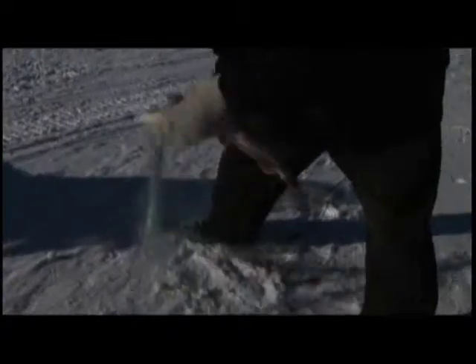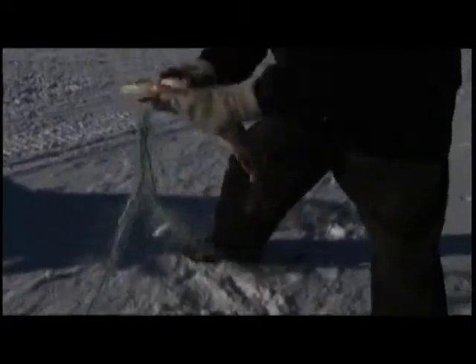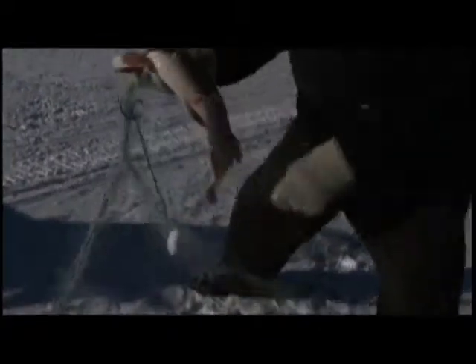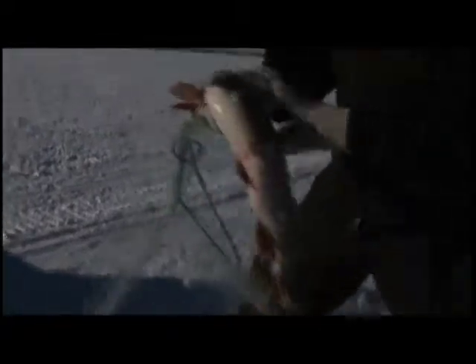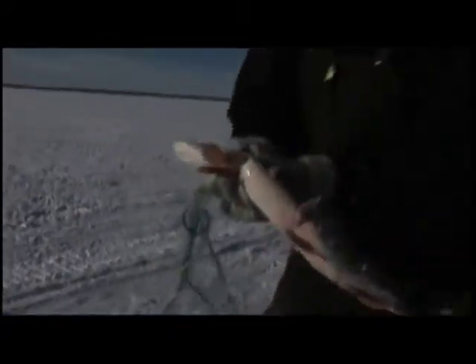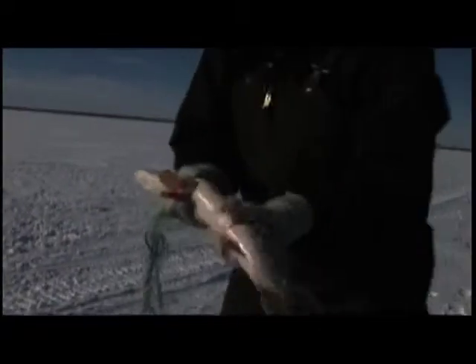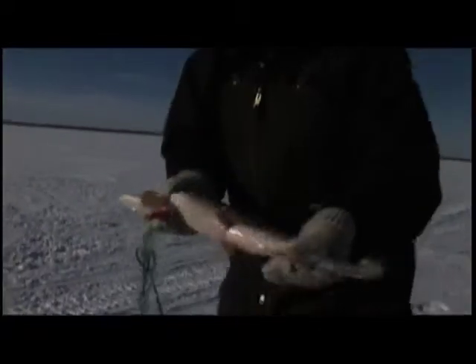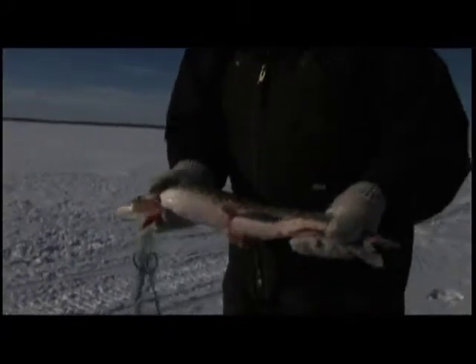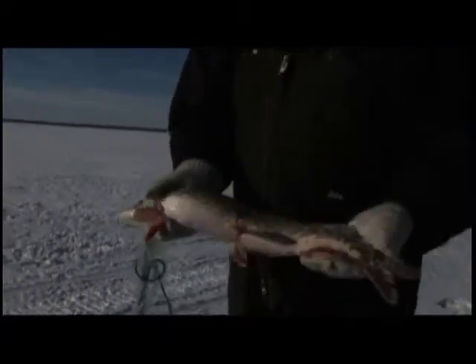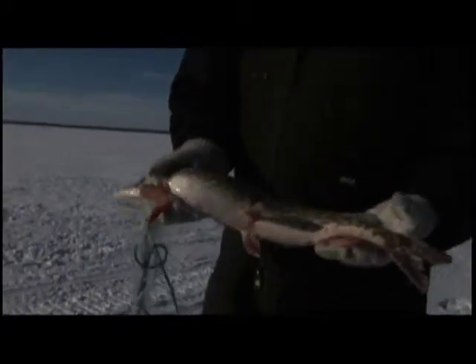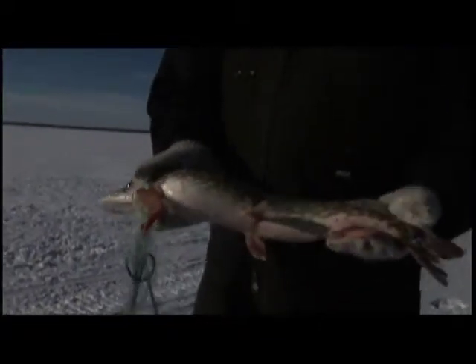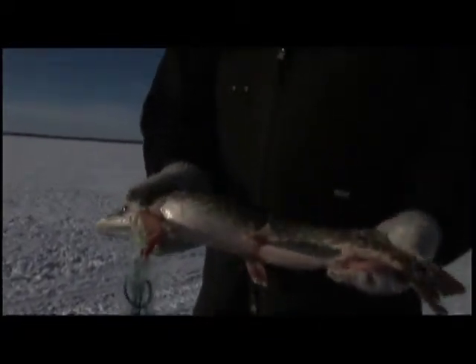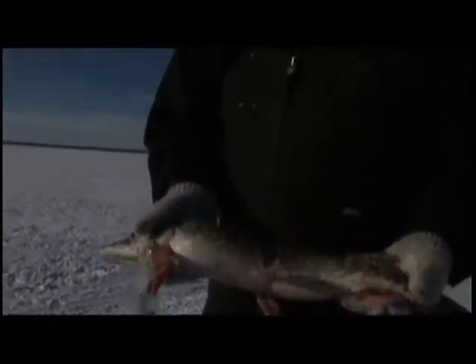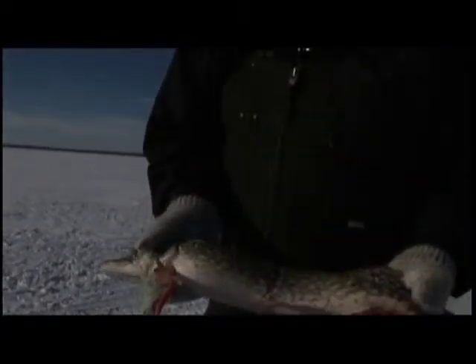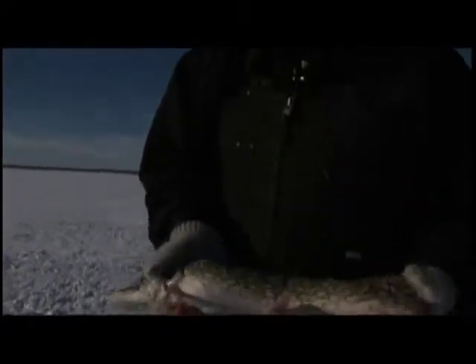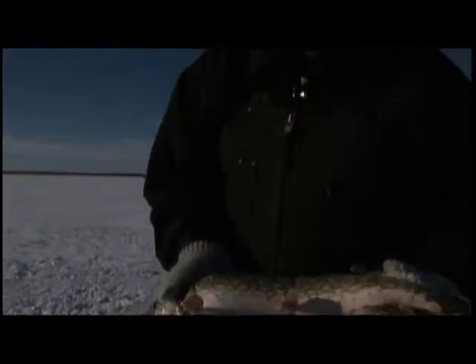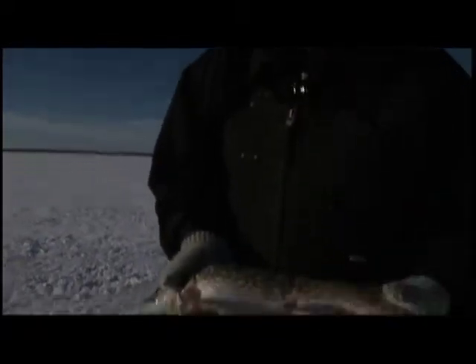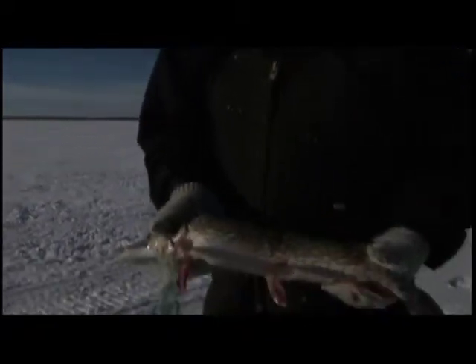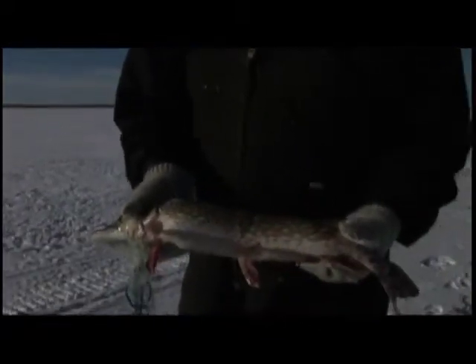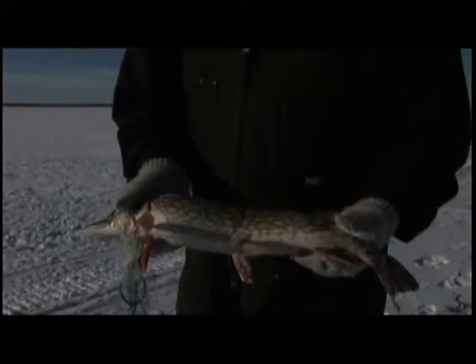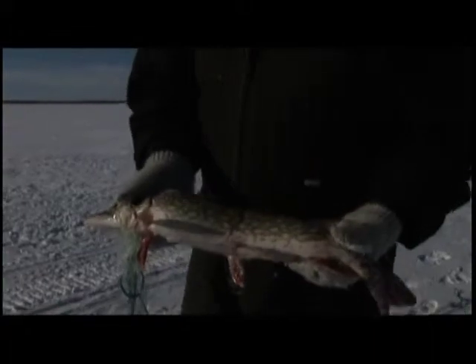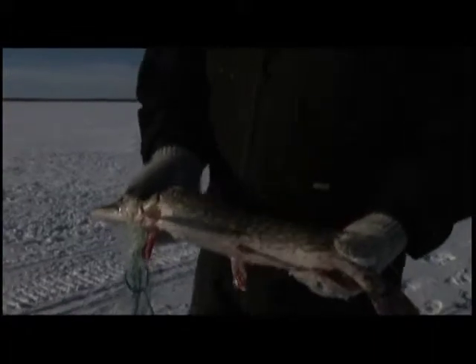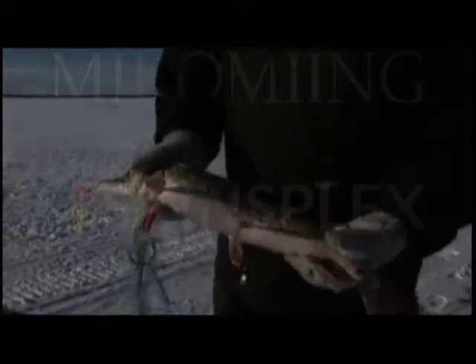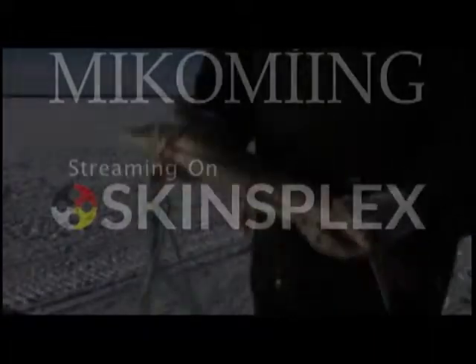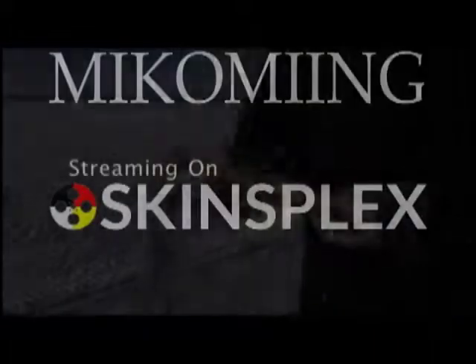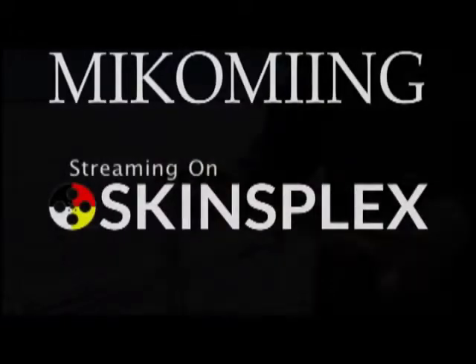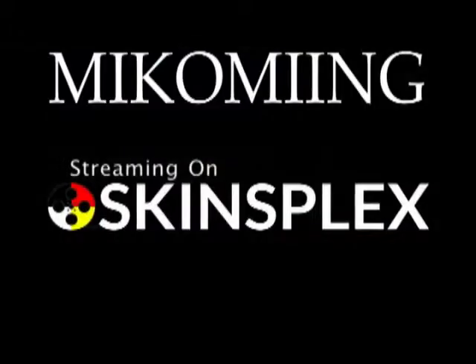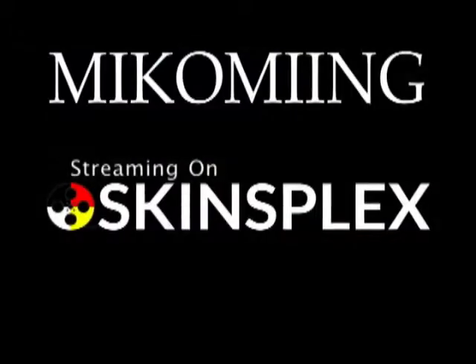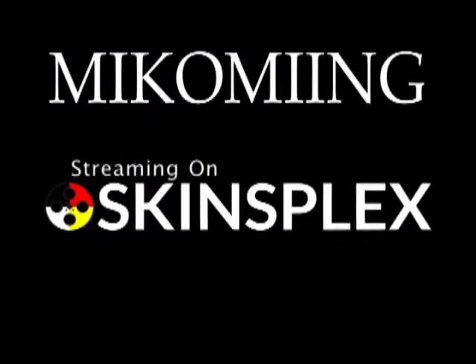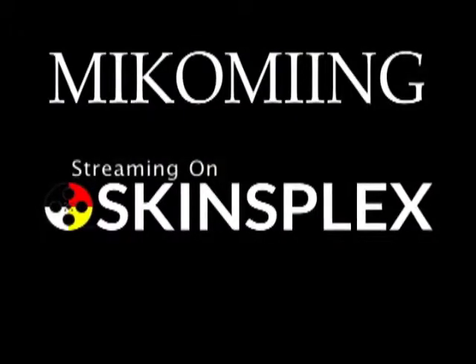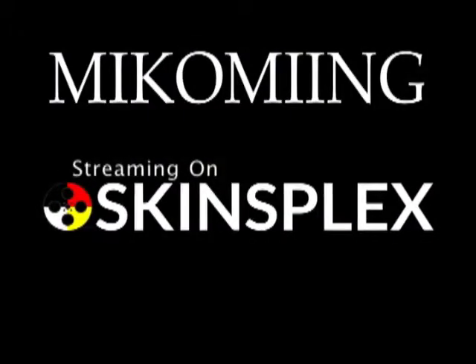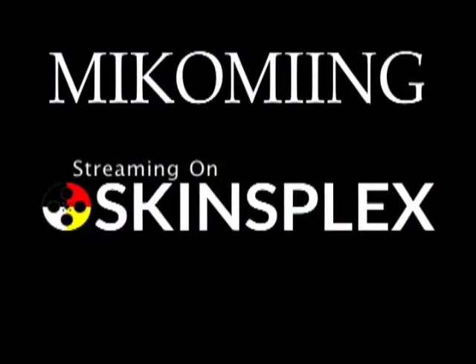This kind of fish here is a northern pike. It's also called a jackfish. That's what we catch mostly.